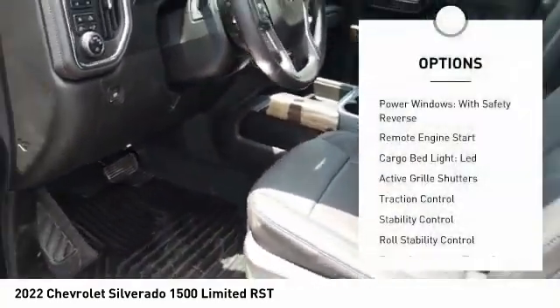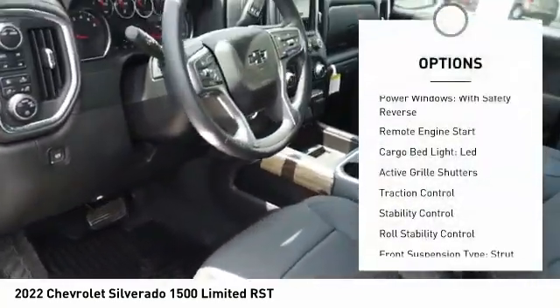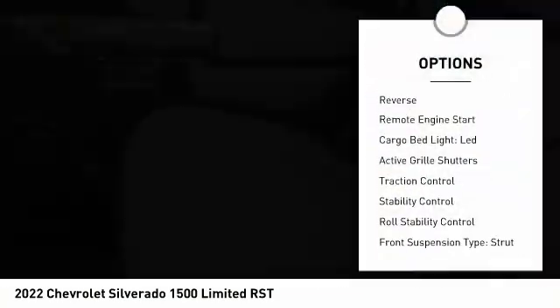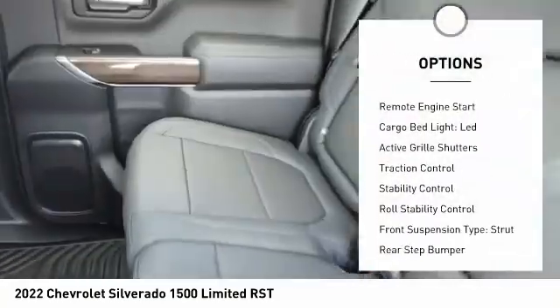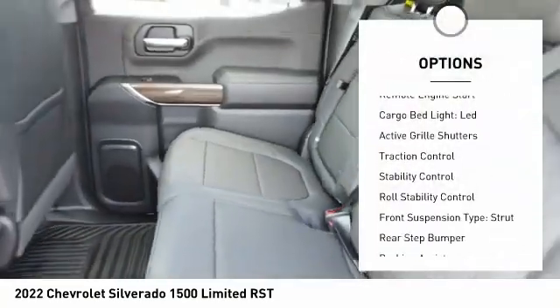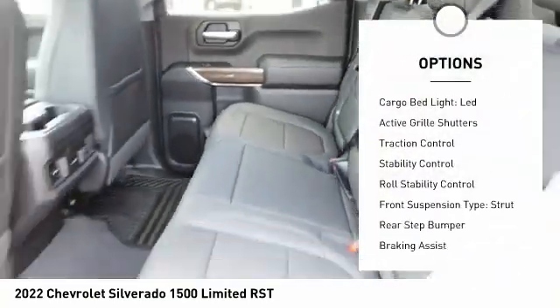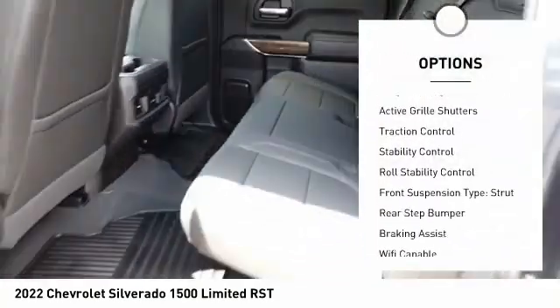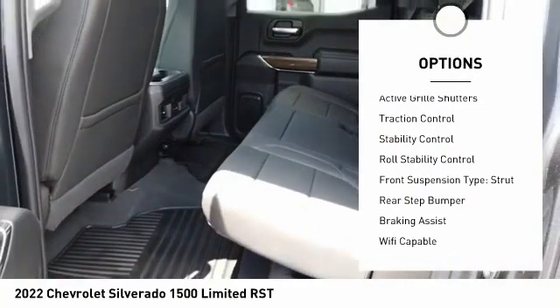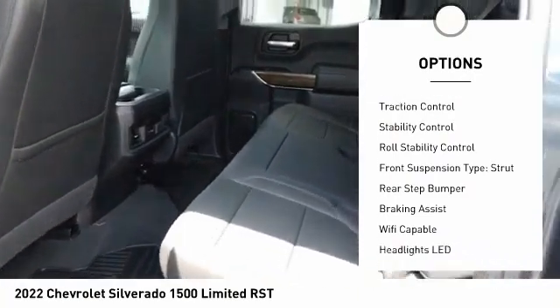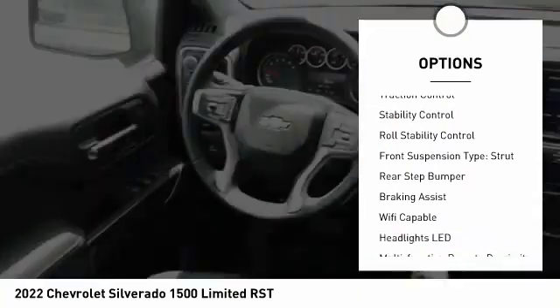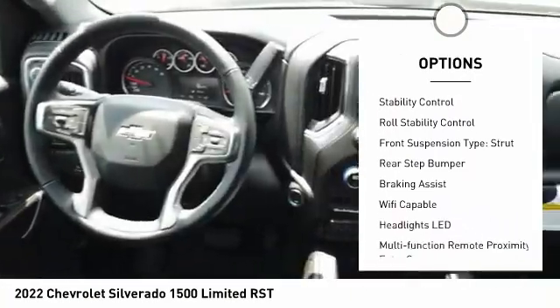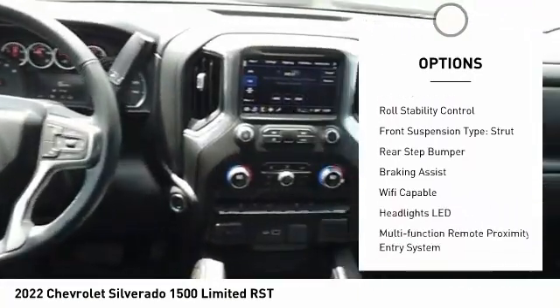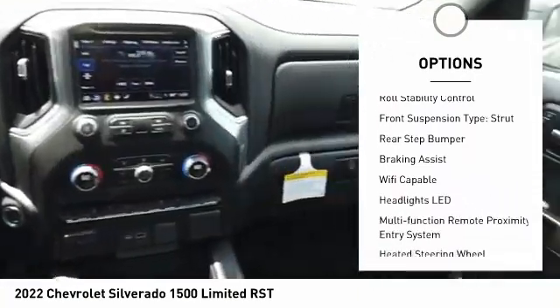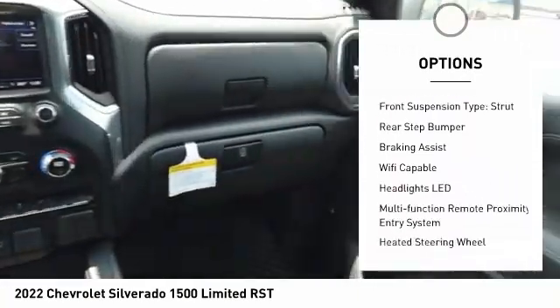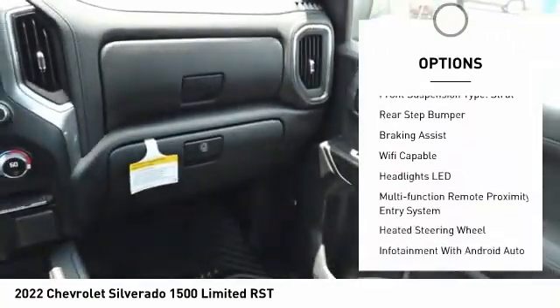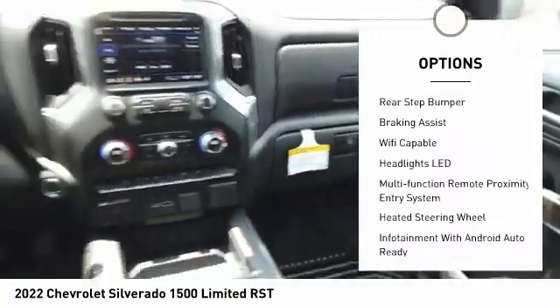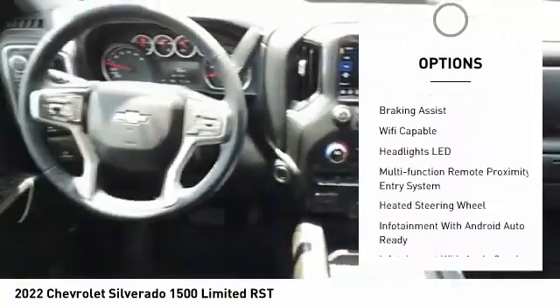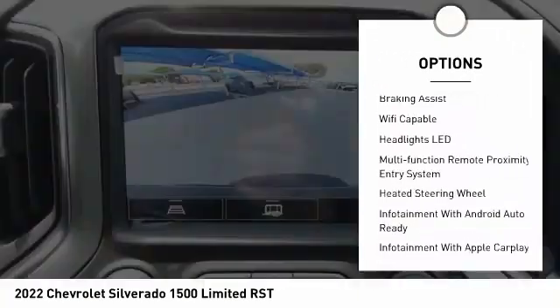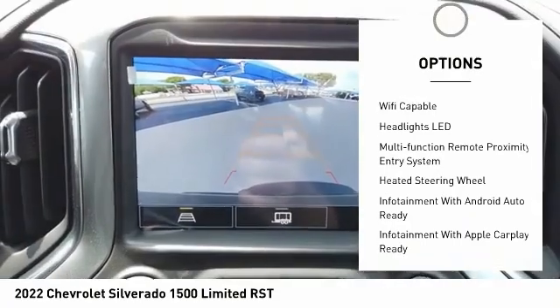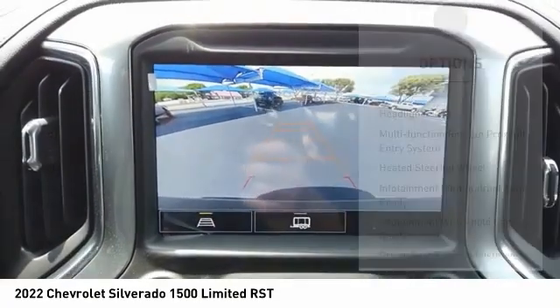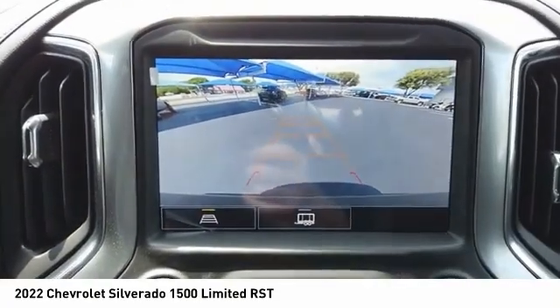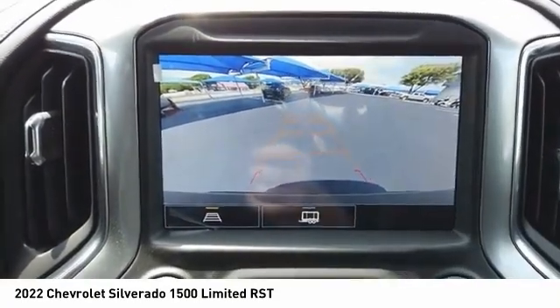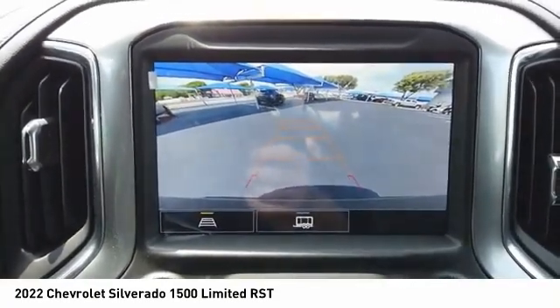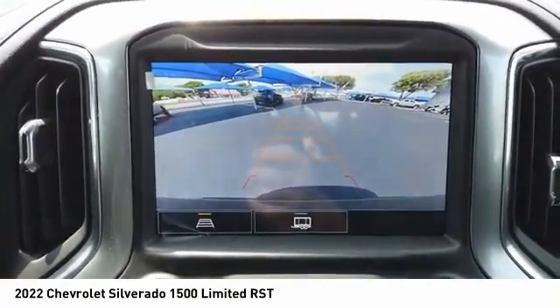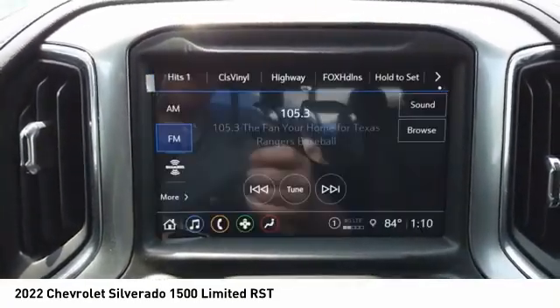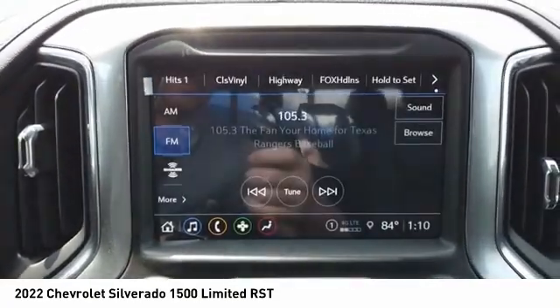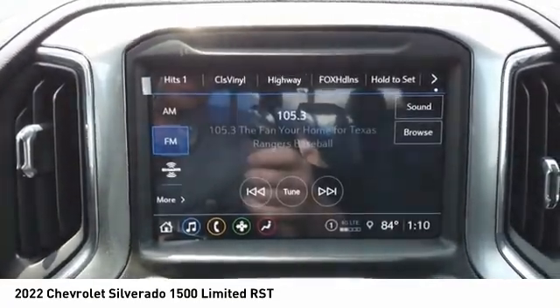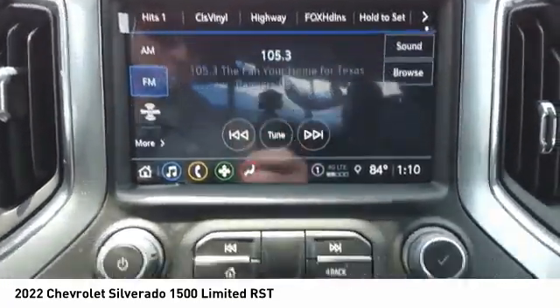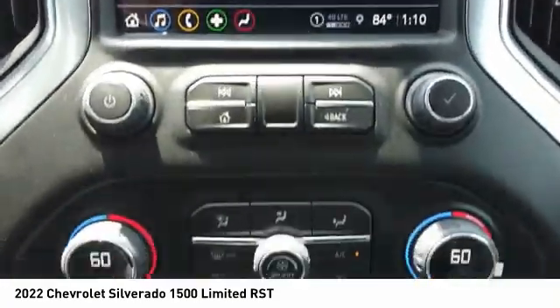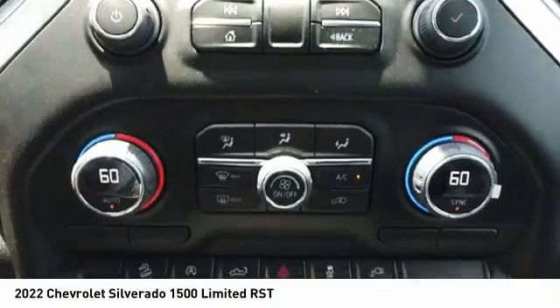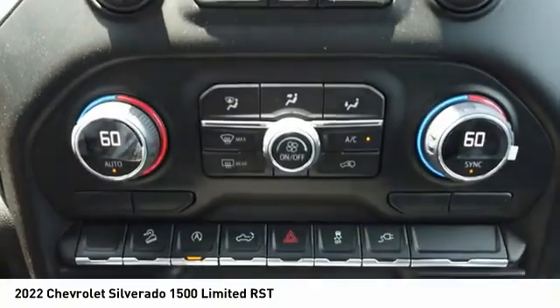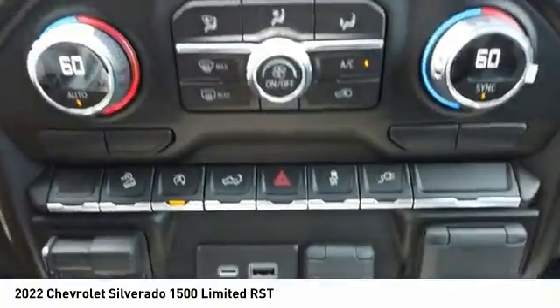Power windows with safety reverse, remote engine start, cargo bed light LED, active grille shutters, traction control, stability control, roll stability control, front suspension type strut, rear step bumper, braking assist.